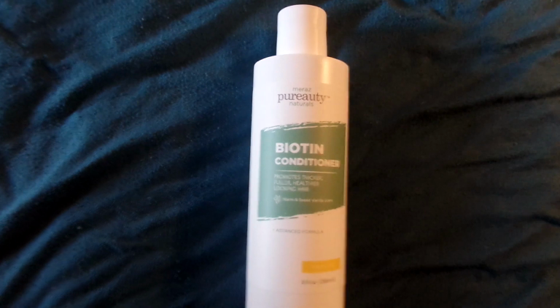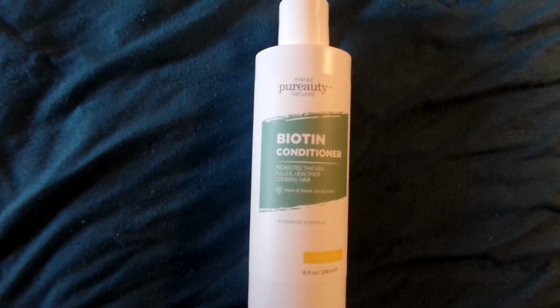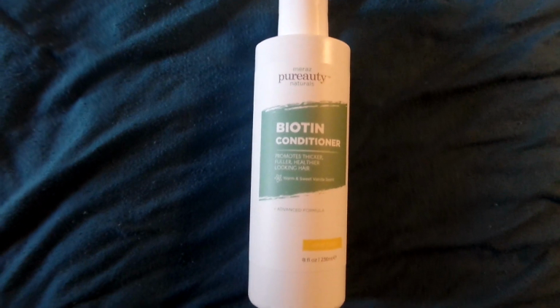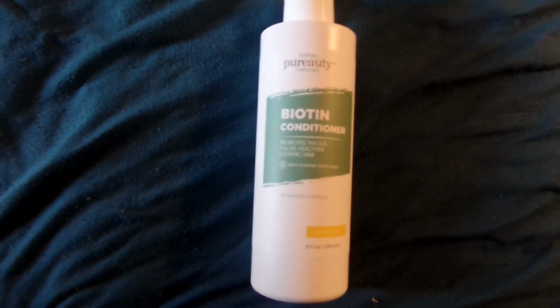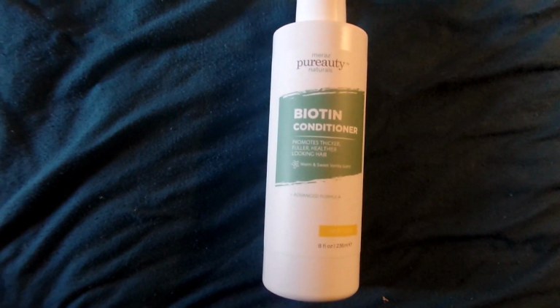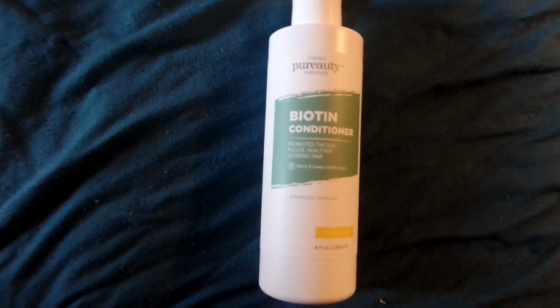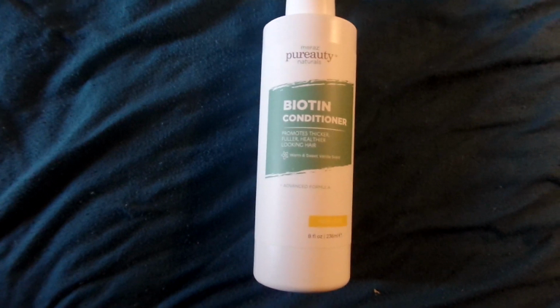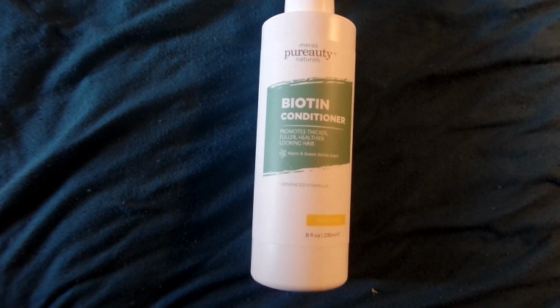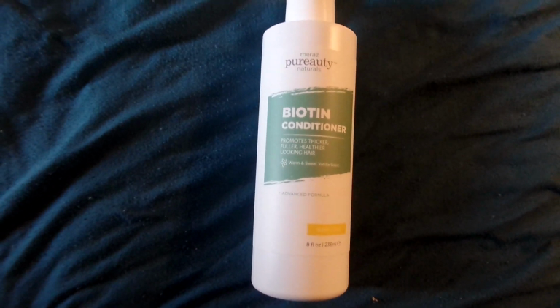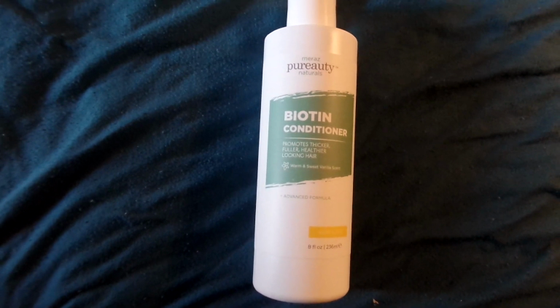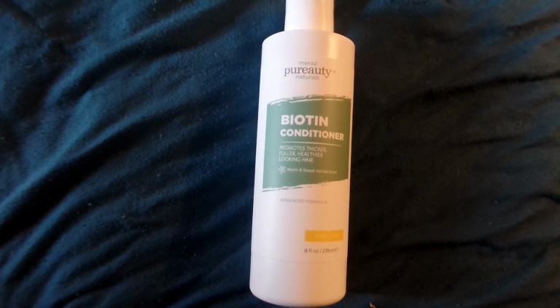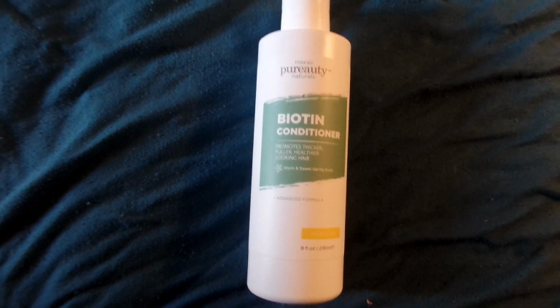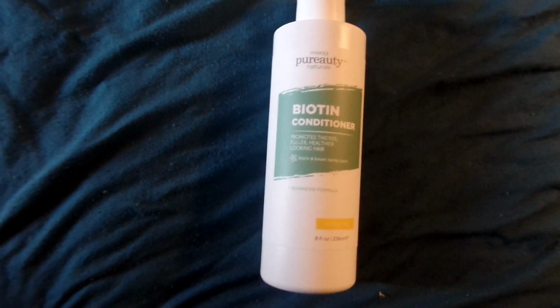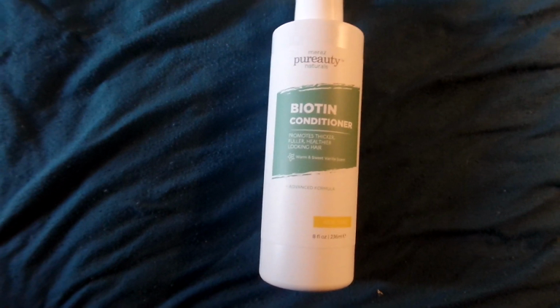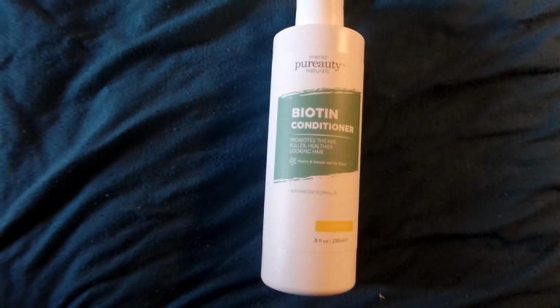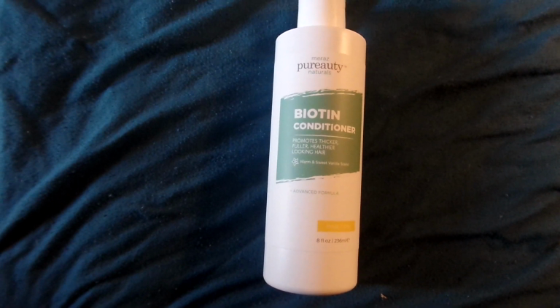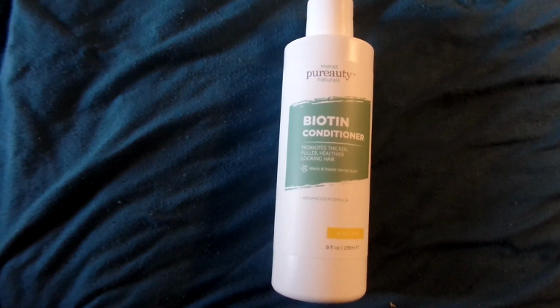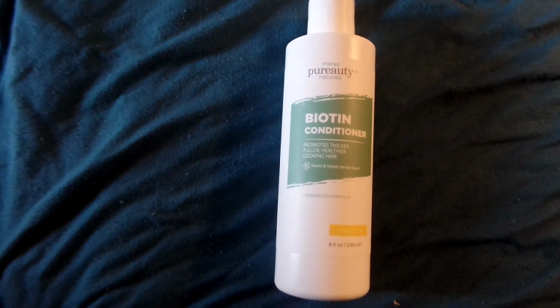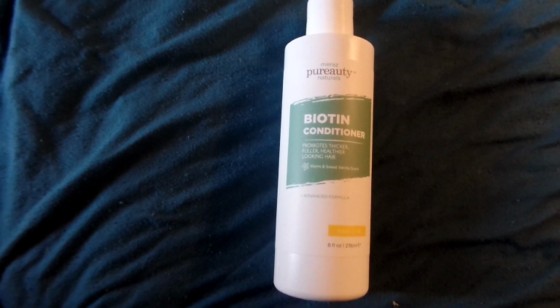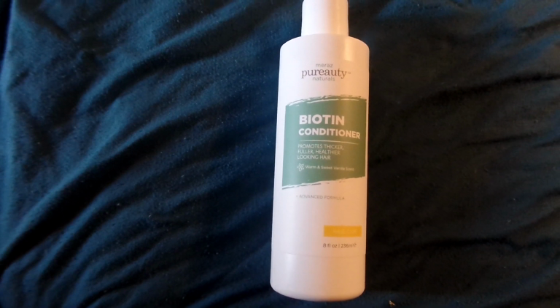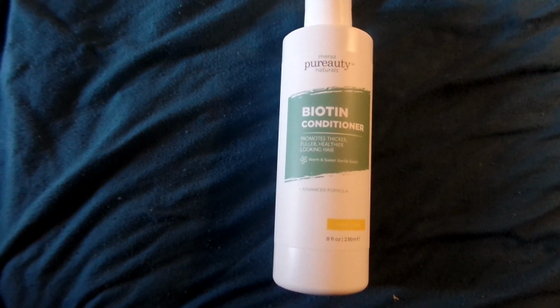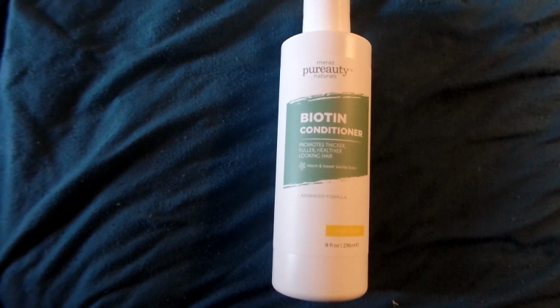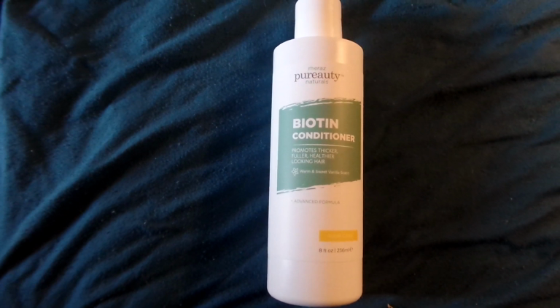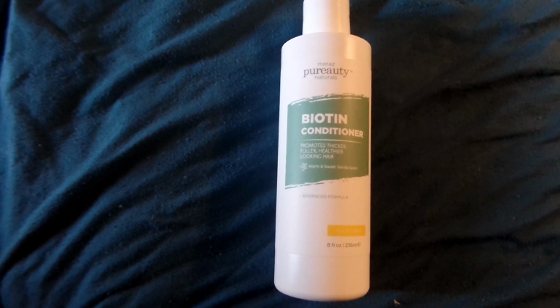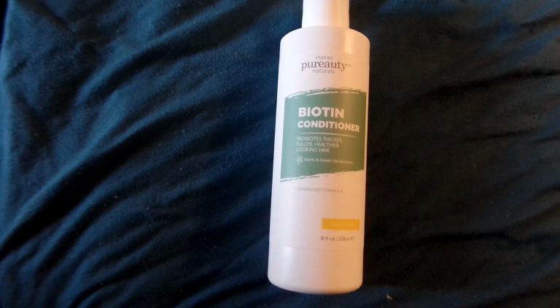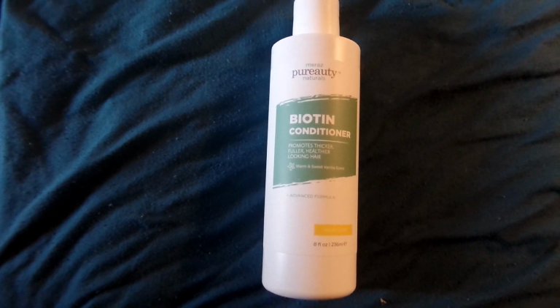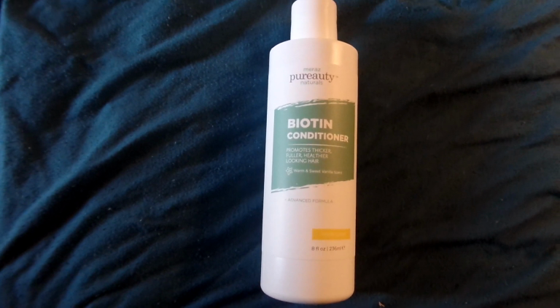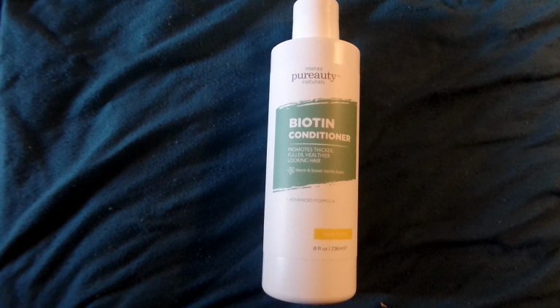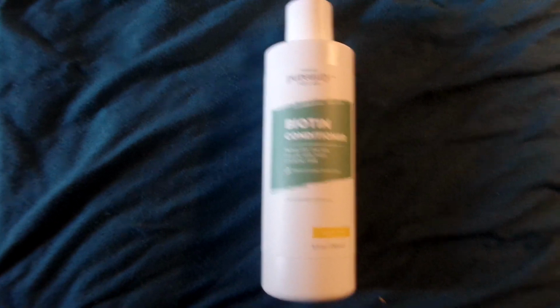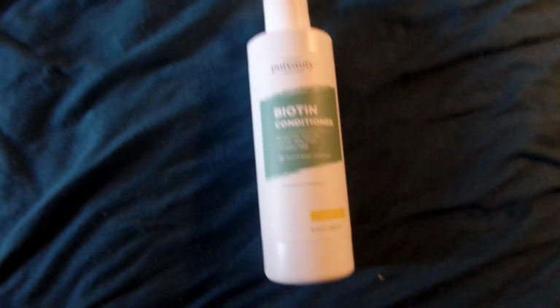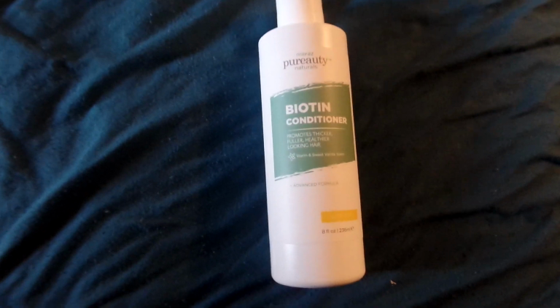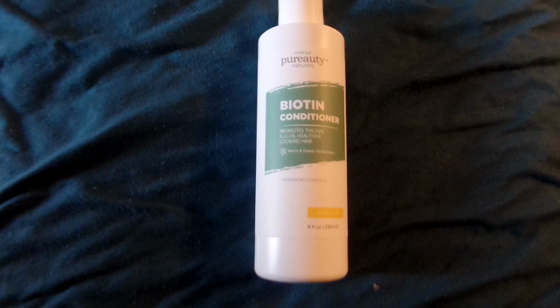Hi, it's Renee. Welcome to my YouTube channel. Today's review is on this biotin conditioner. It's from Purity Naturals.